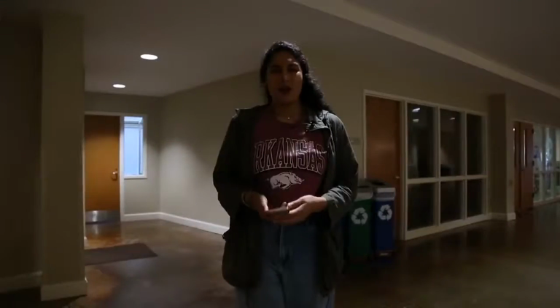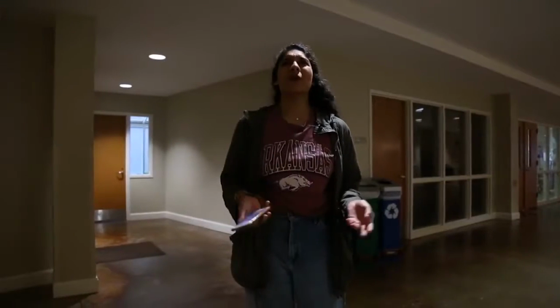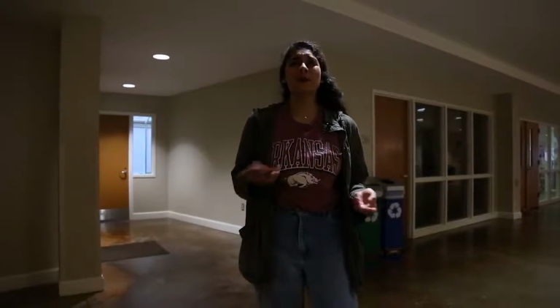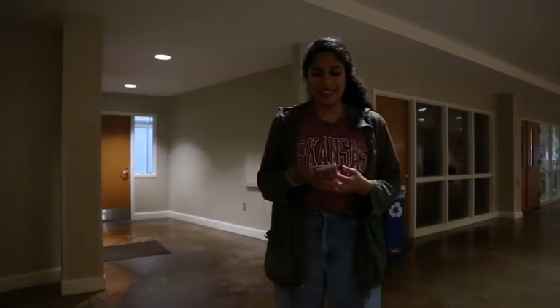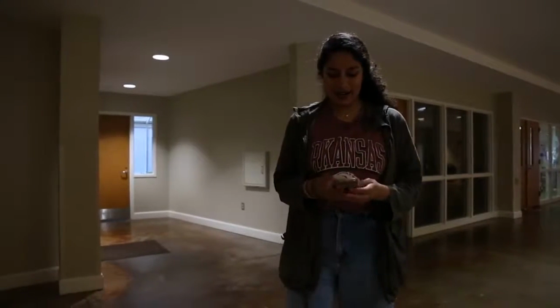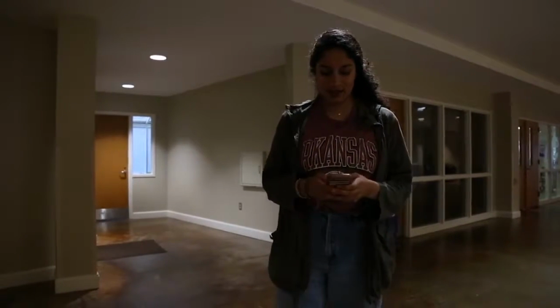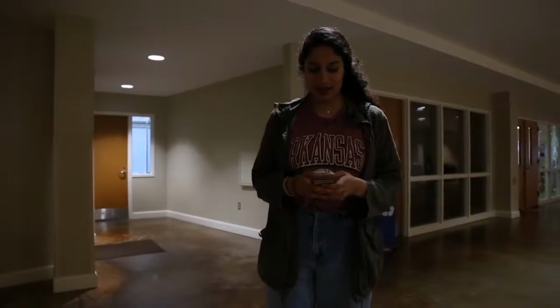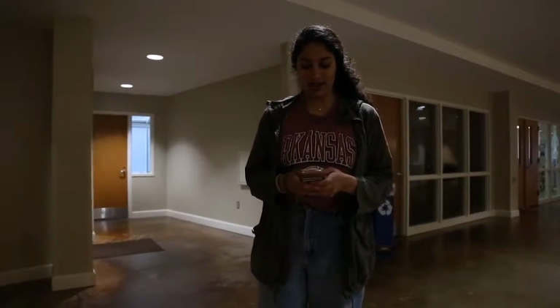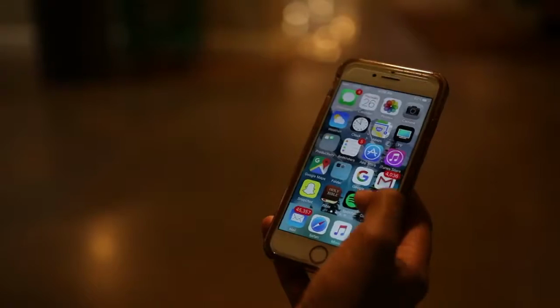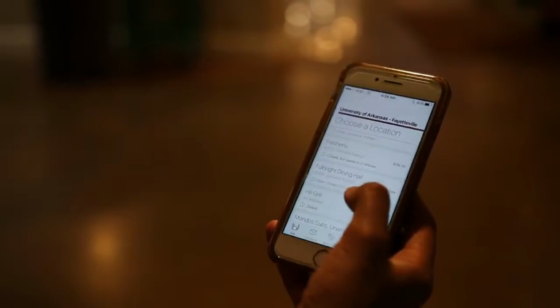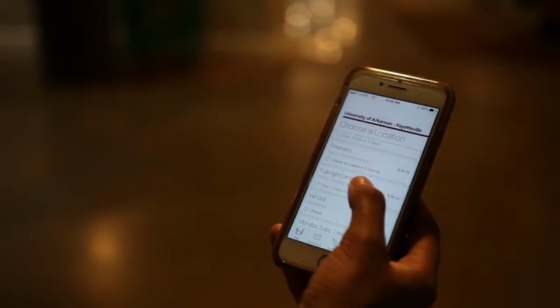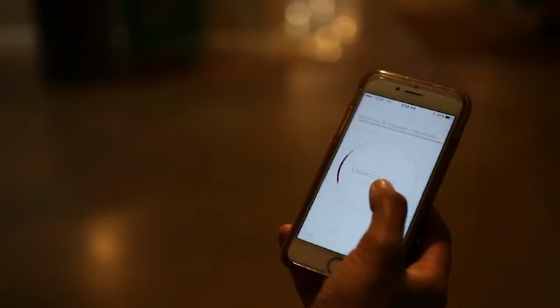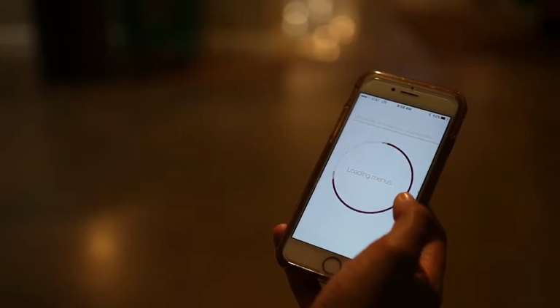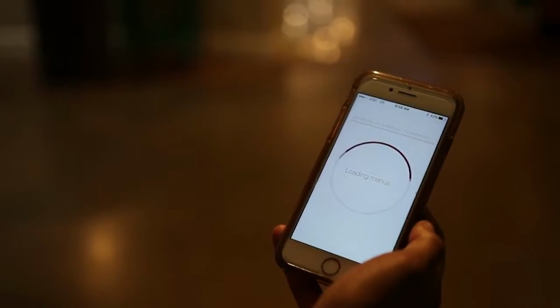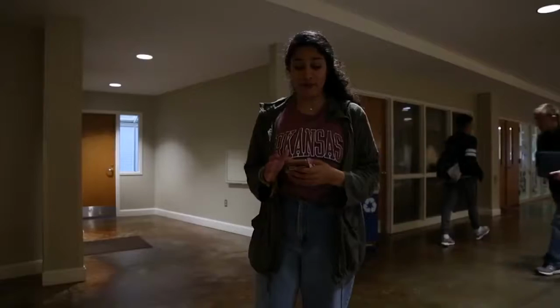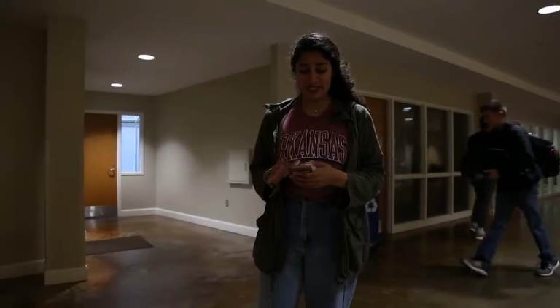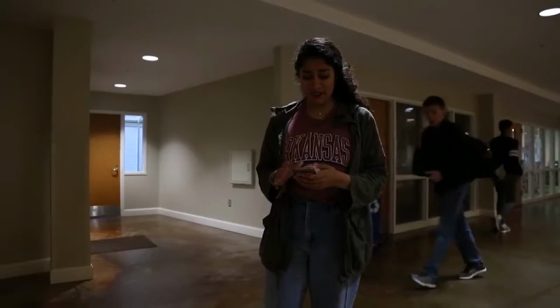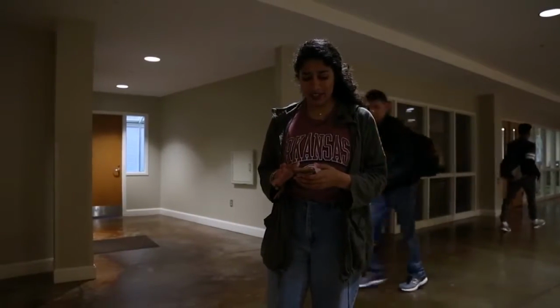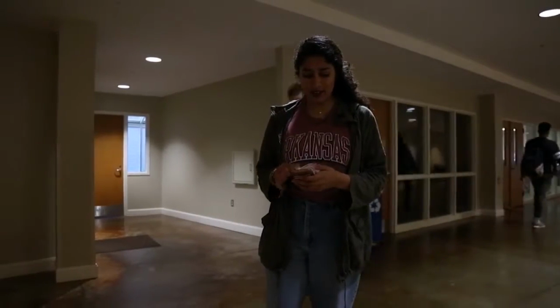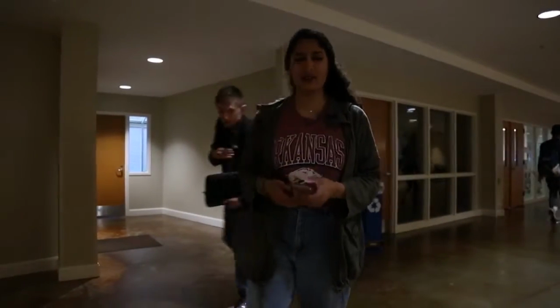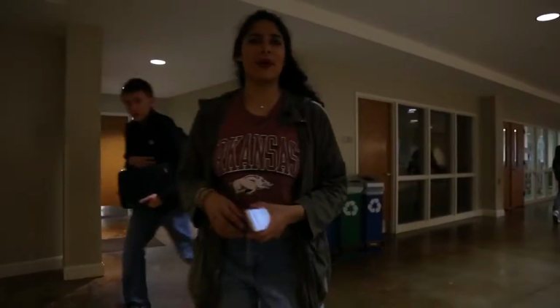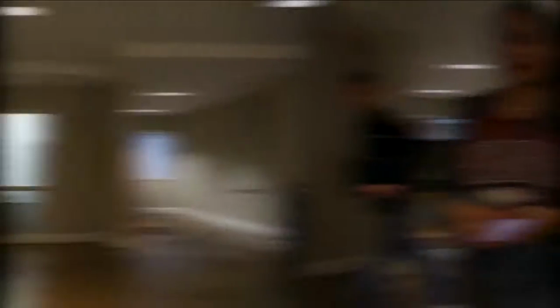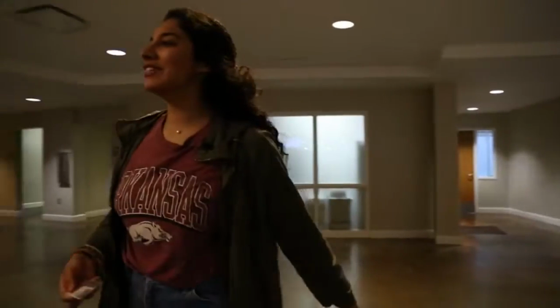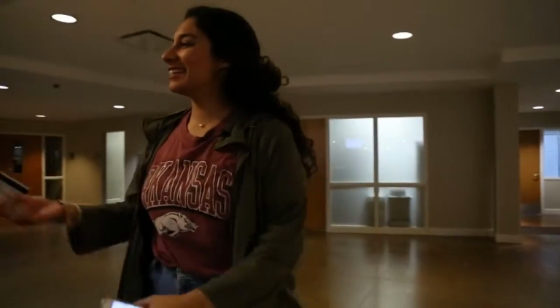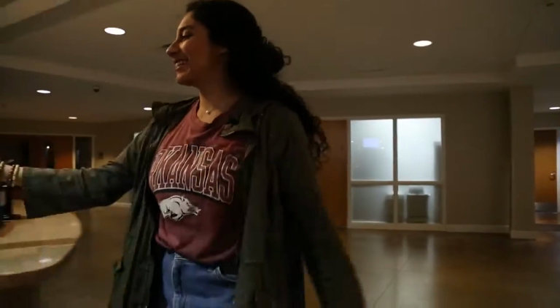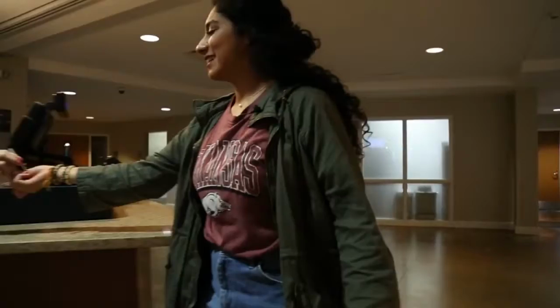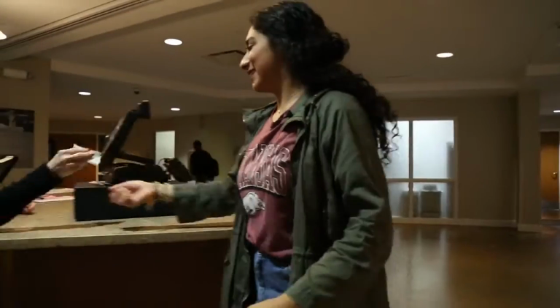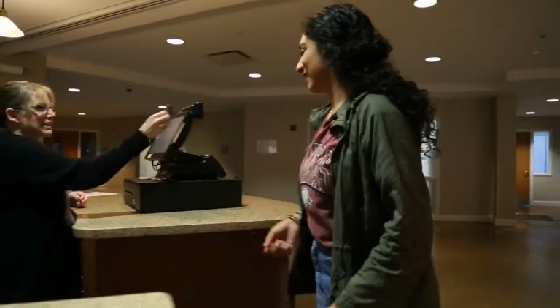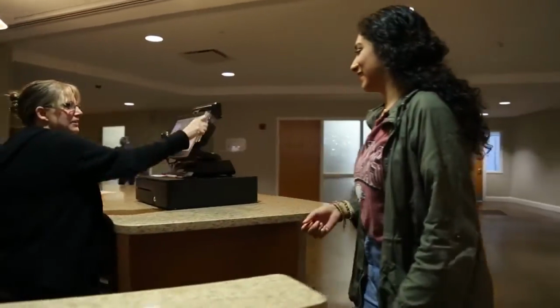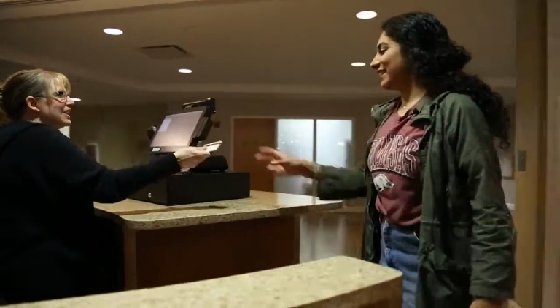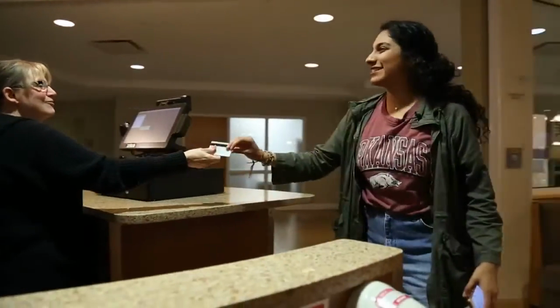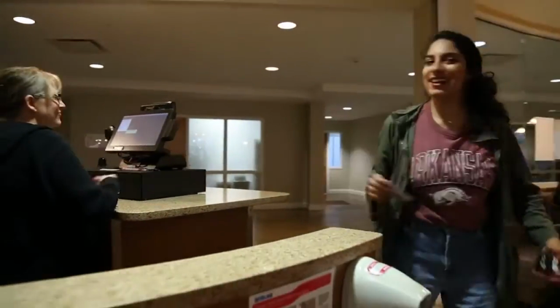I wonder what I'm going to eat today. Let me get on the Dine on Campus app on my phone — it's super fast and convenient. Biscuits and gravy today, let's go eat. Good morning. Thank you so much.